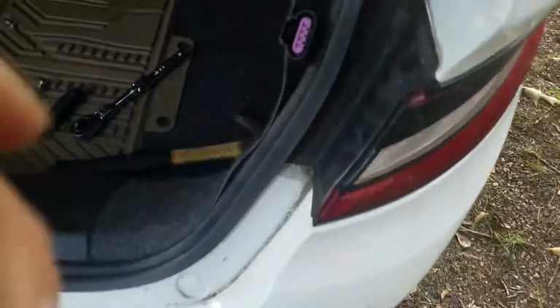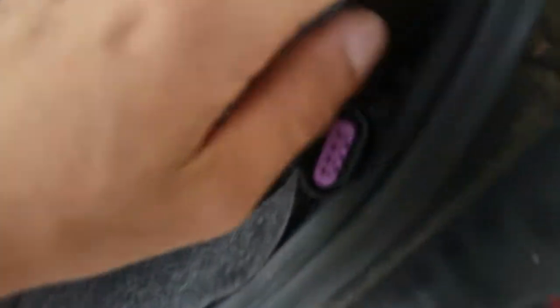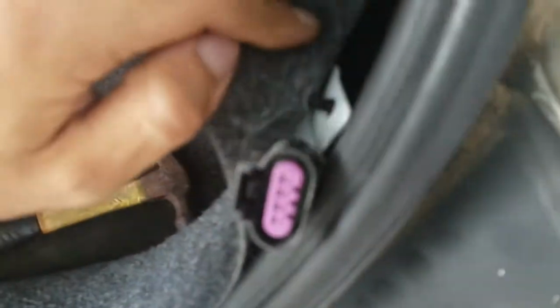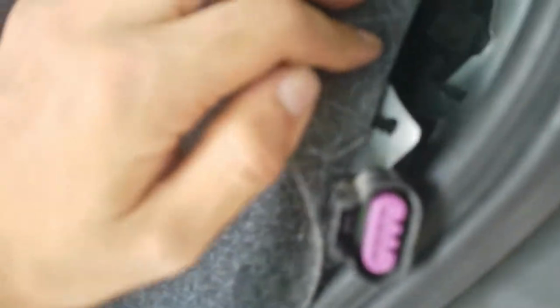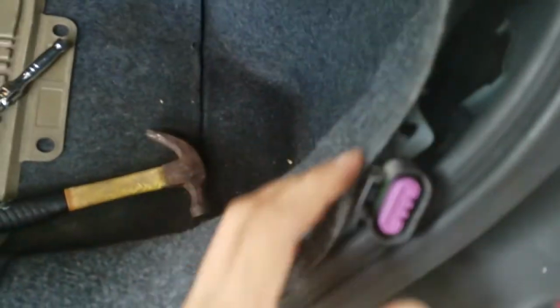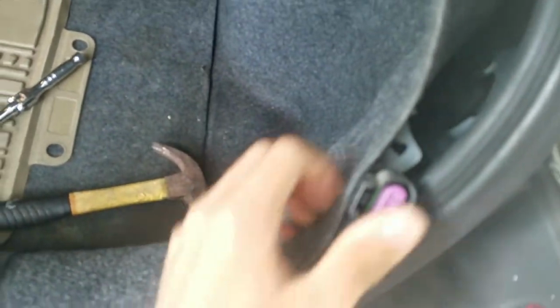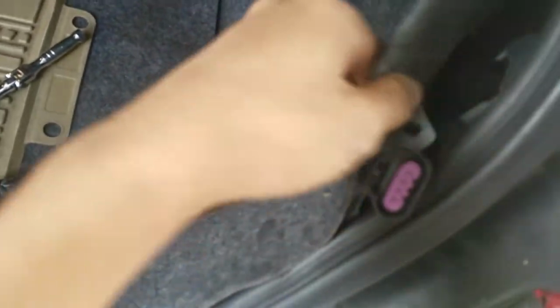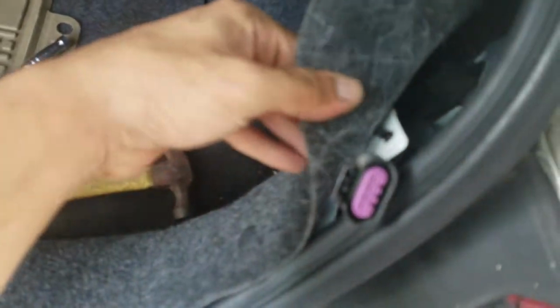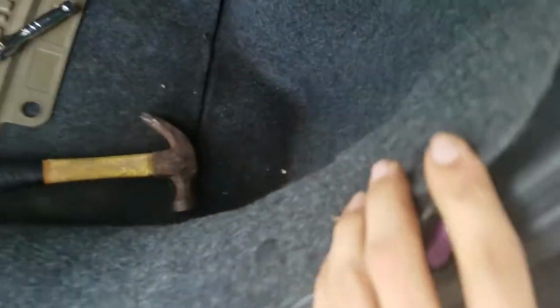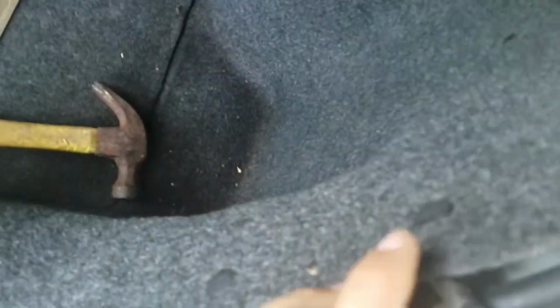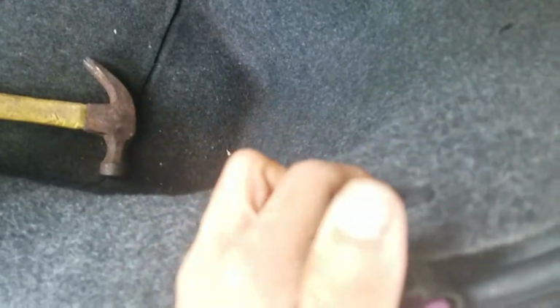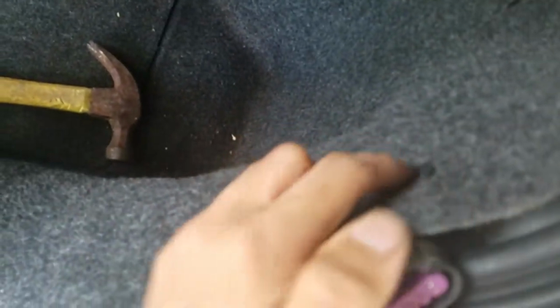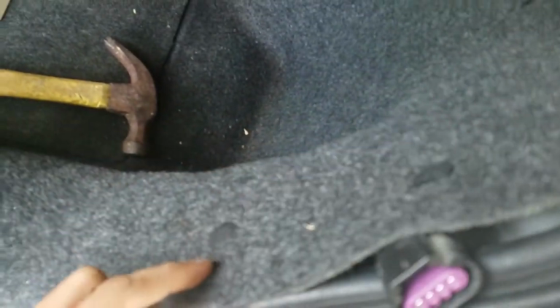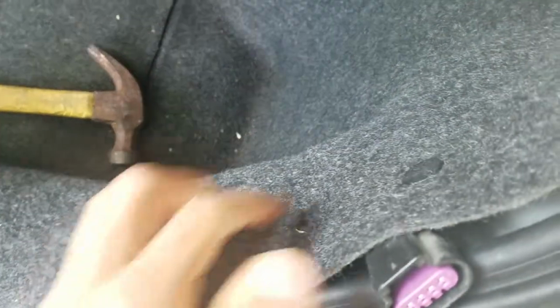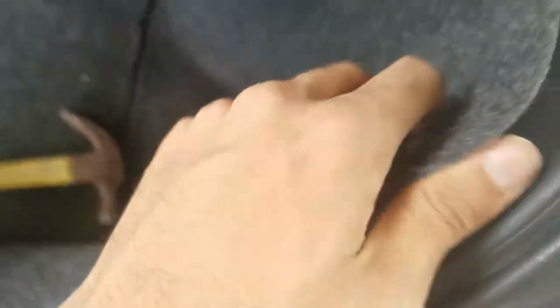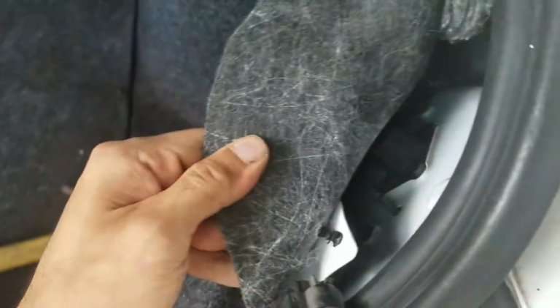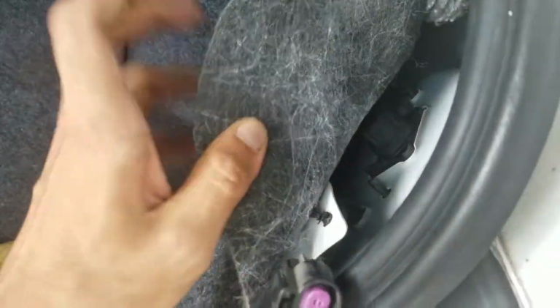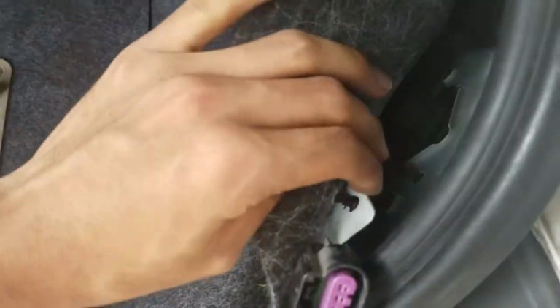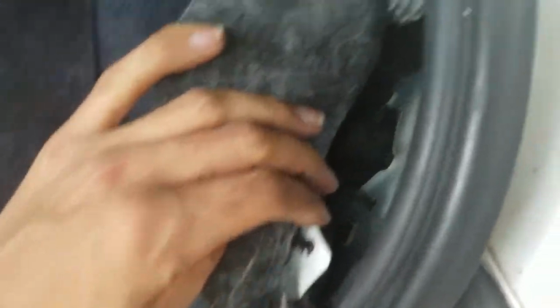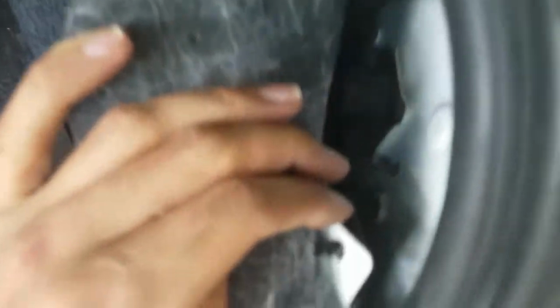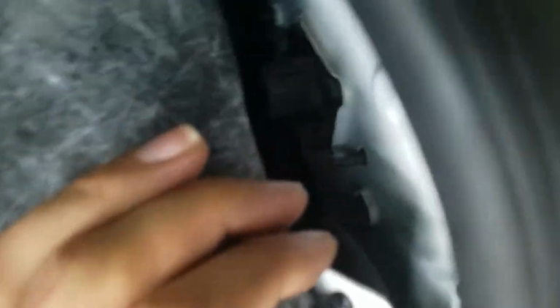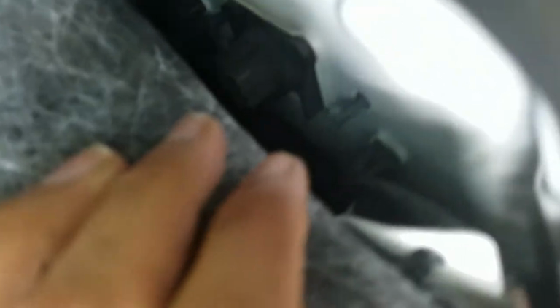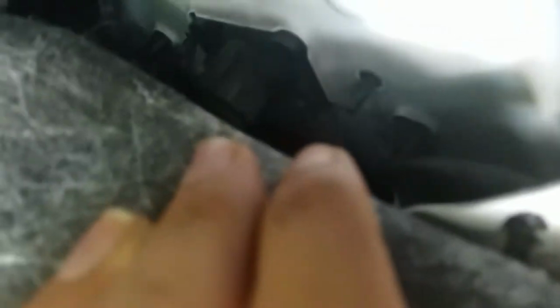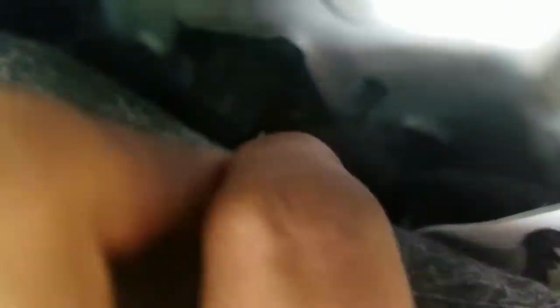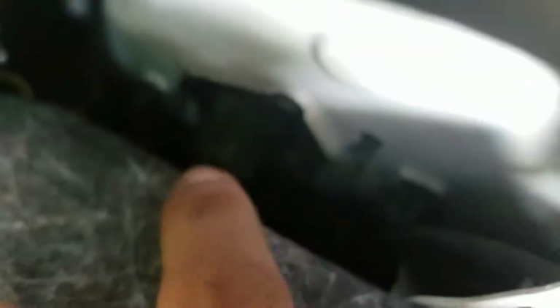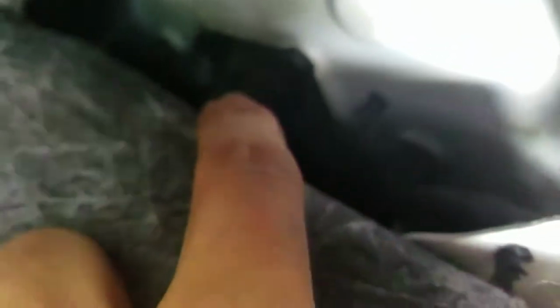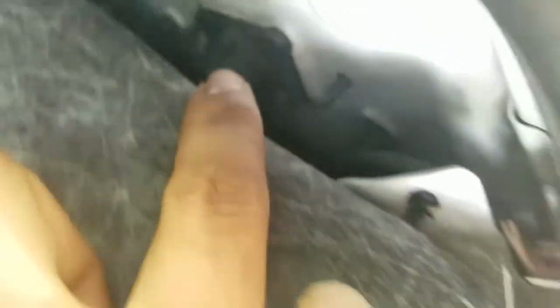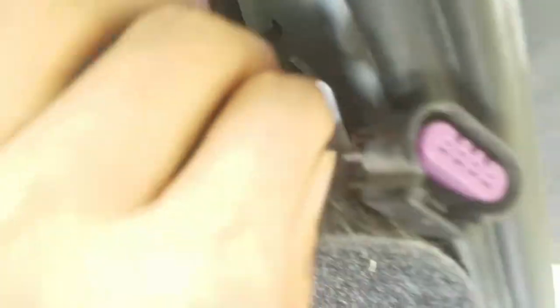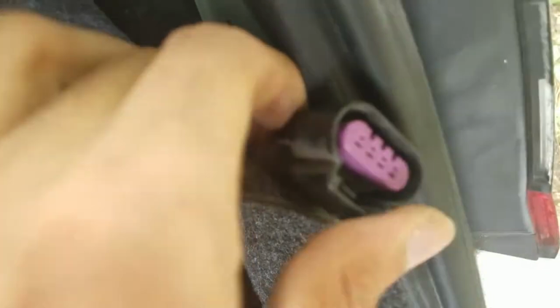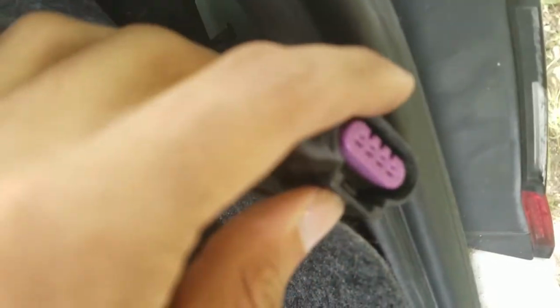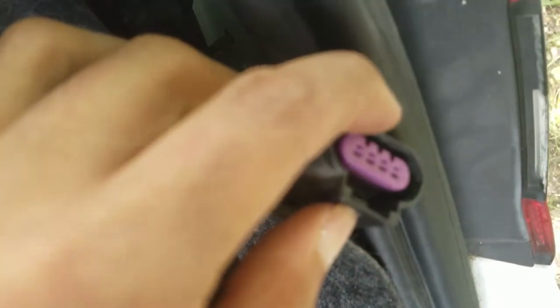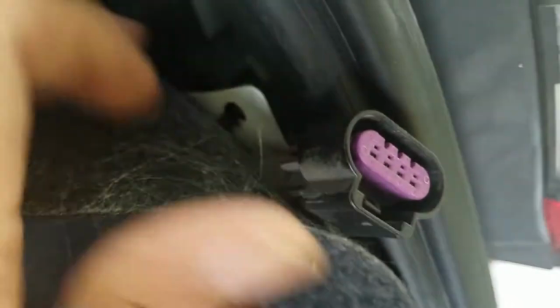All you got to do is peel this part back. There's two pins right here — you don't need to pull them out, you can just peel it back like this. Right in there is a connector. You just squeeze here and pull it out.